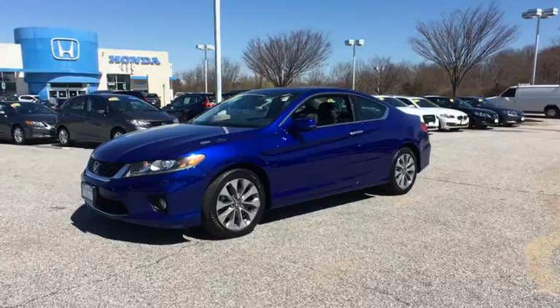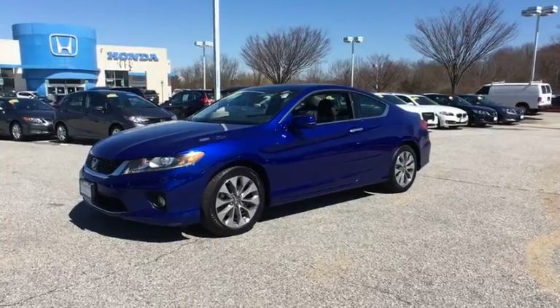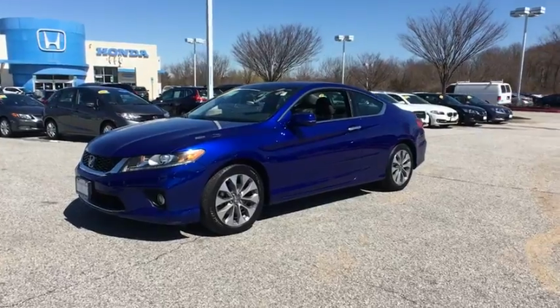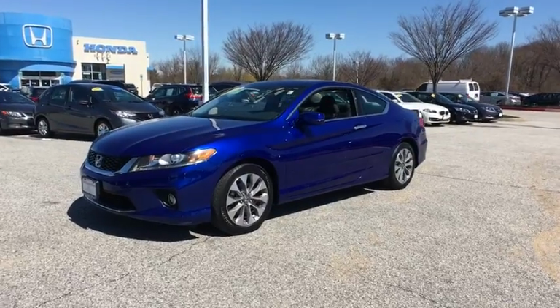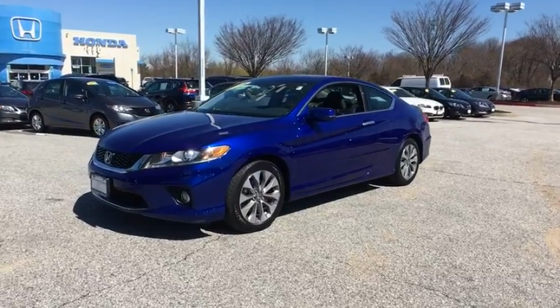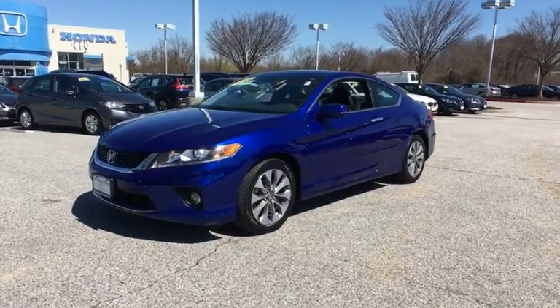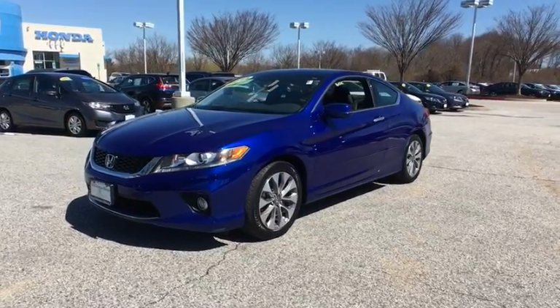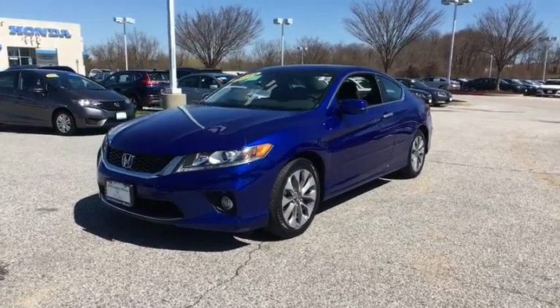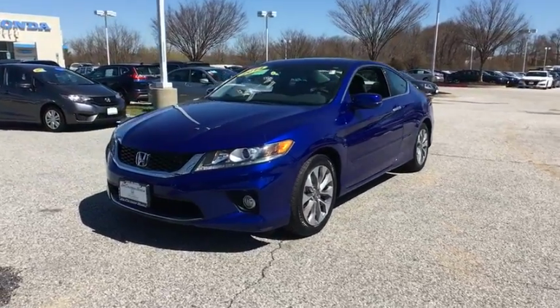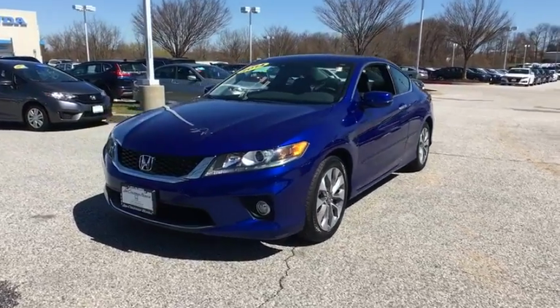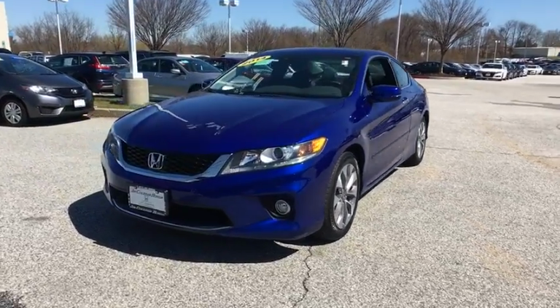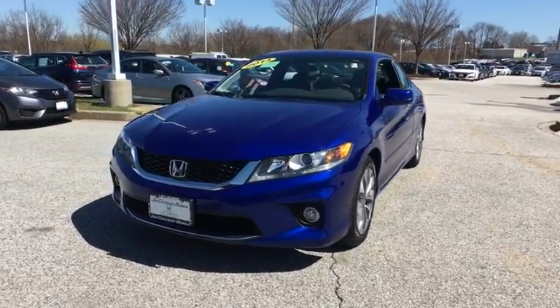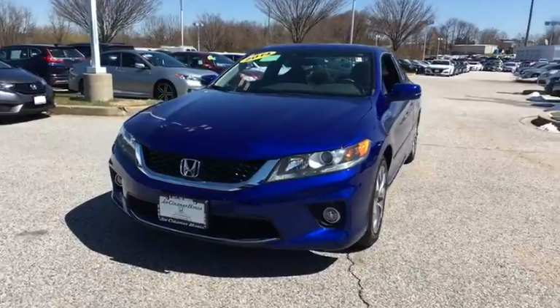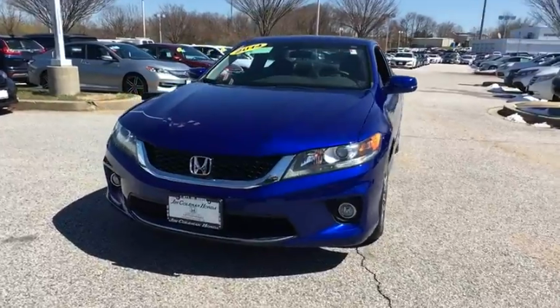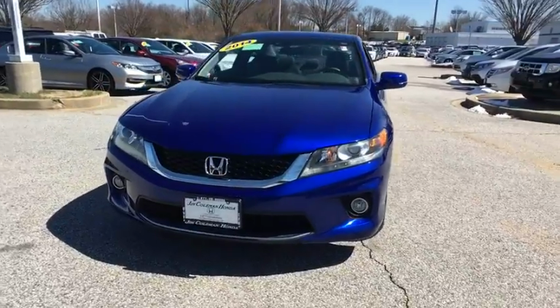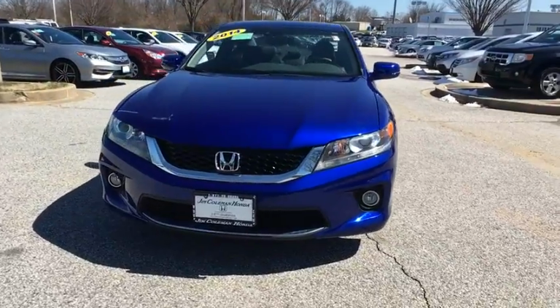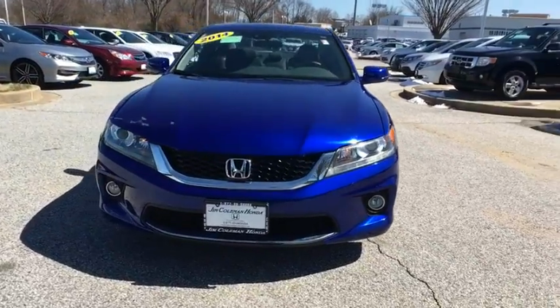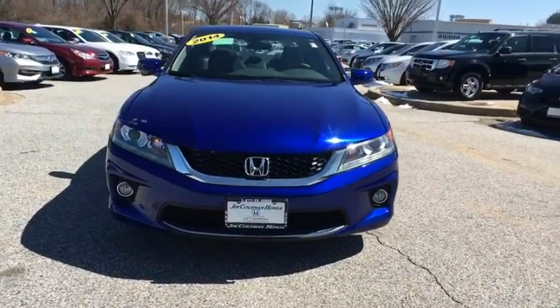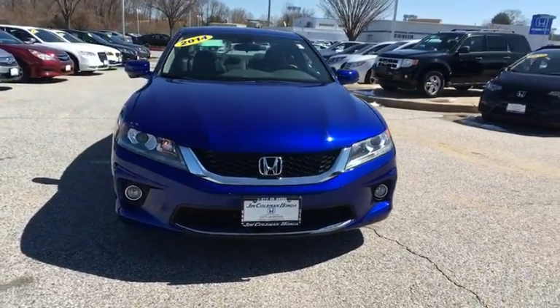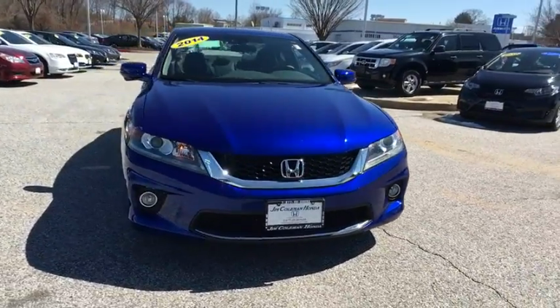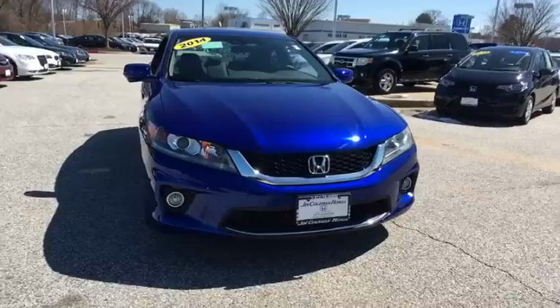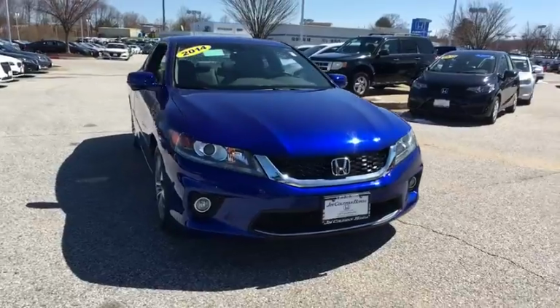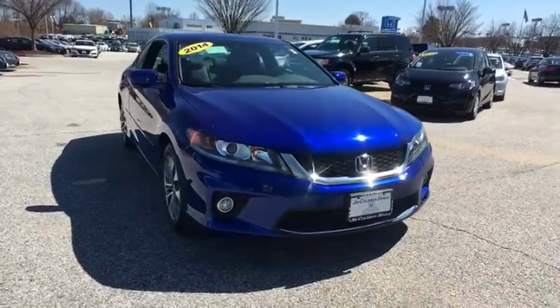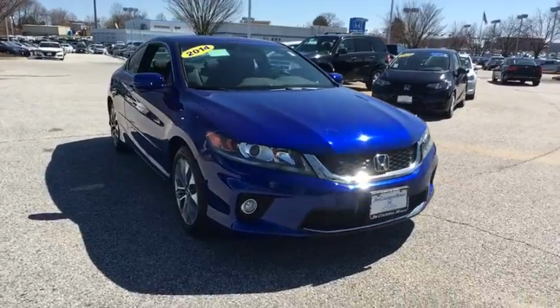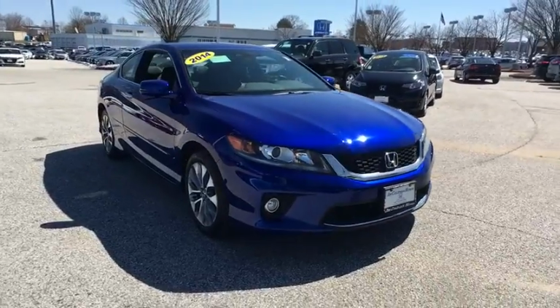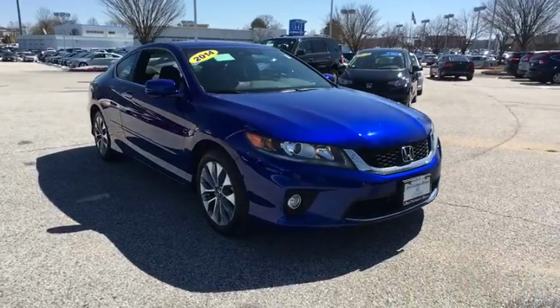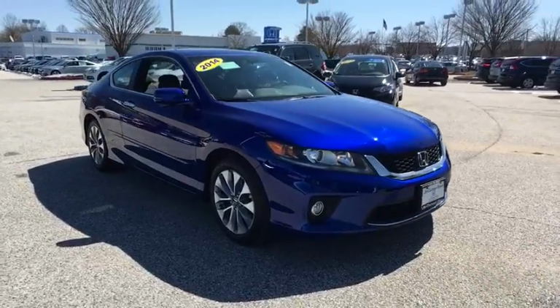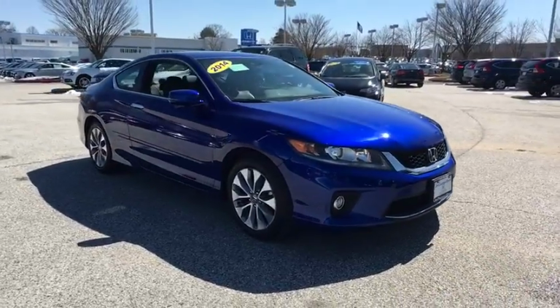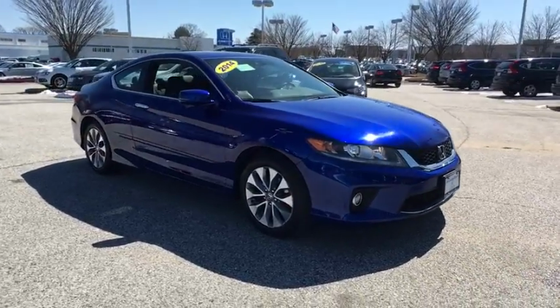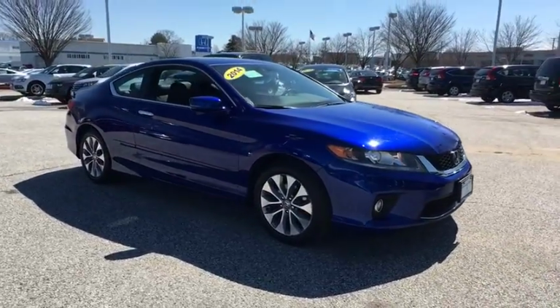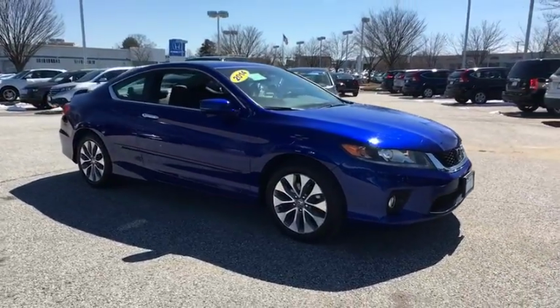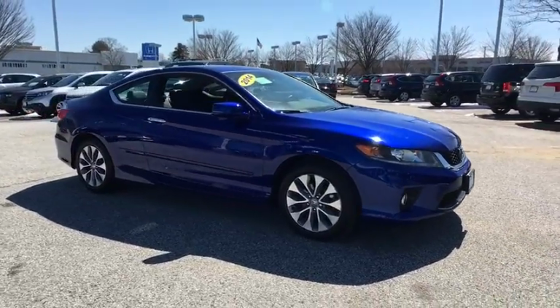The 2014 Honda Accord. Ingeniously simple, yet overflowing with luxury and technological creativity. All that and more in the Accord. This vehicle has less than 20,000 miles.